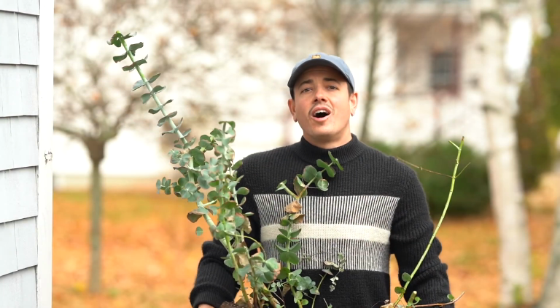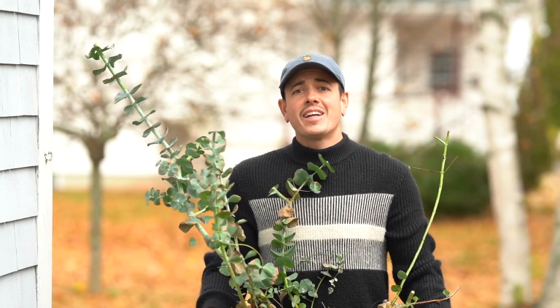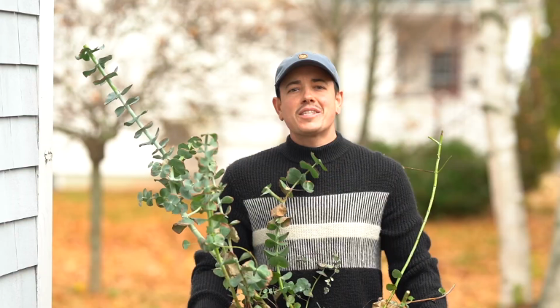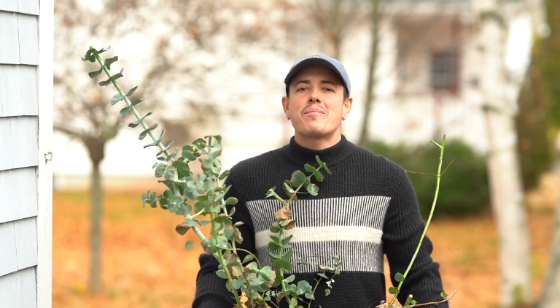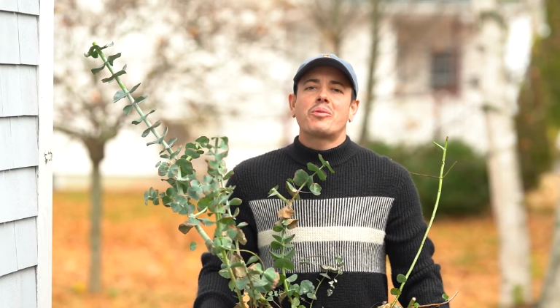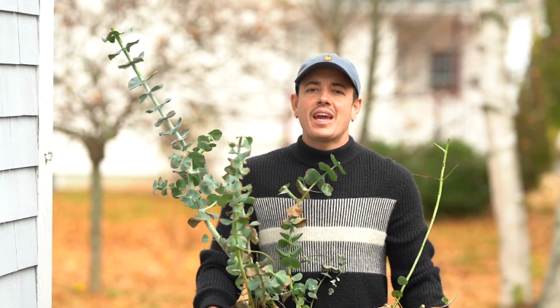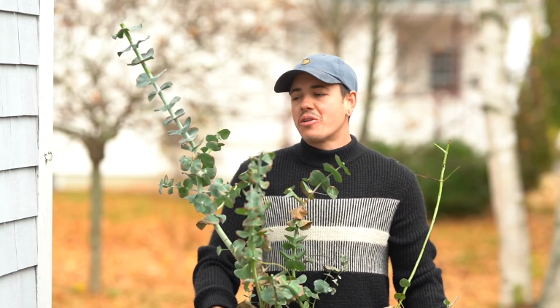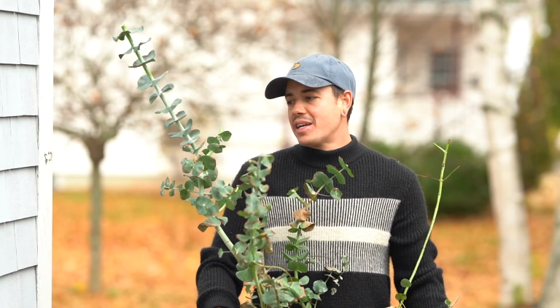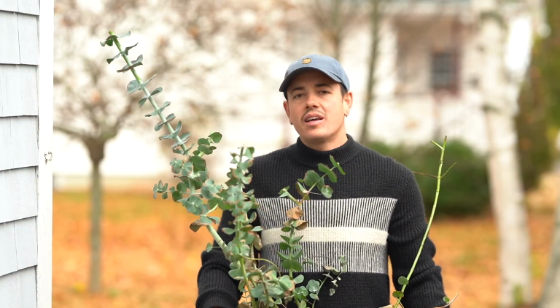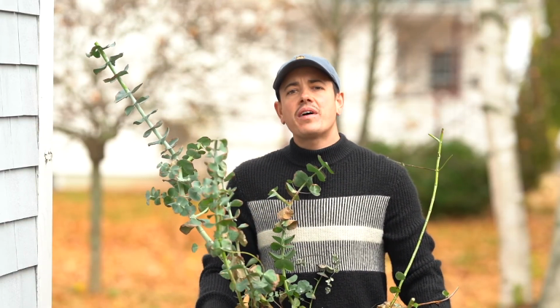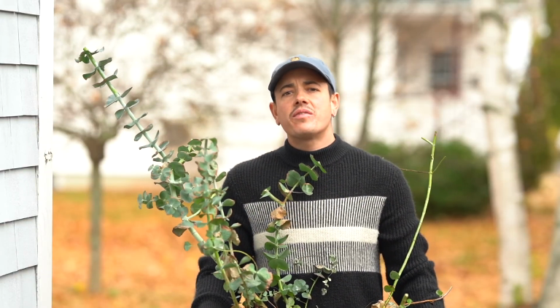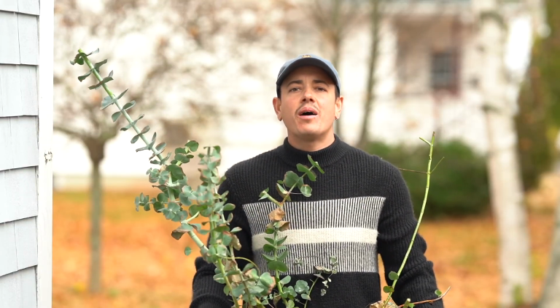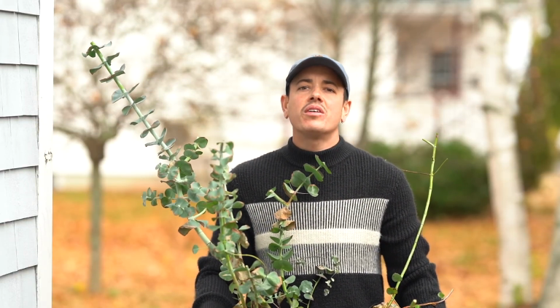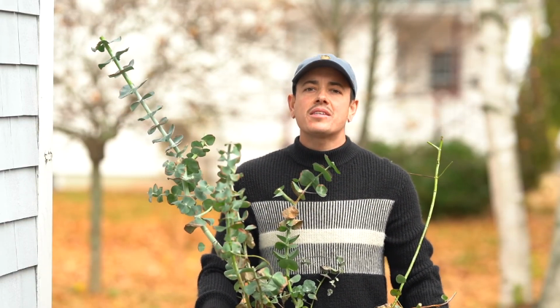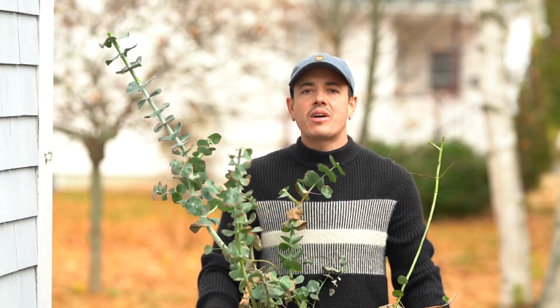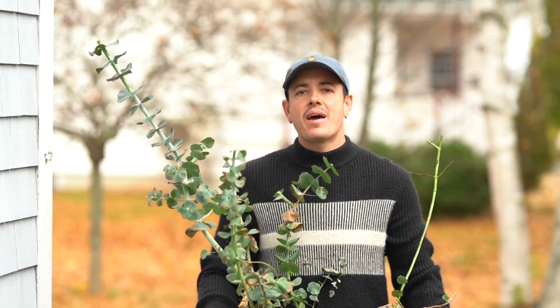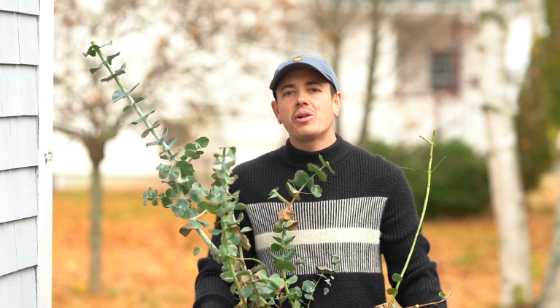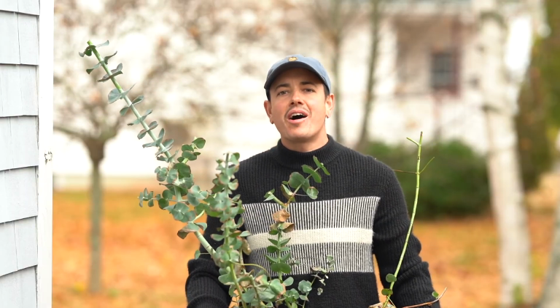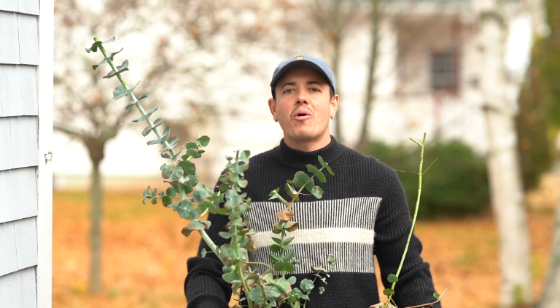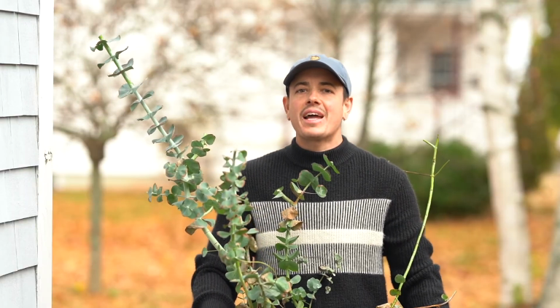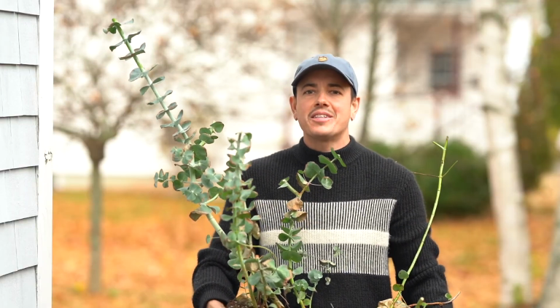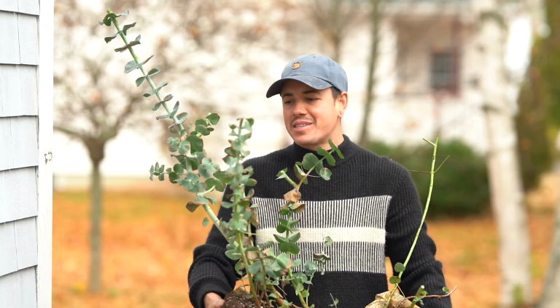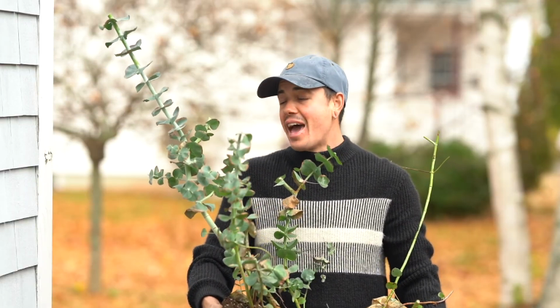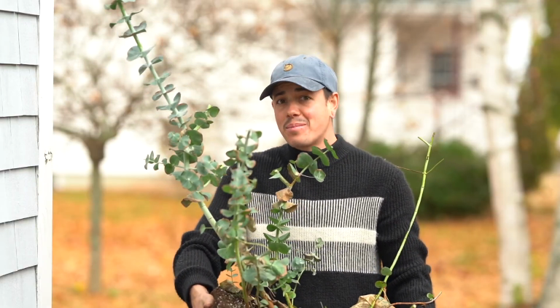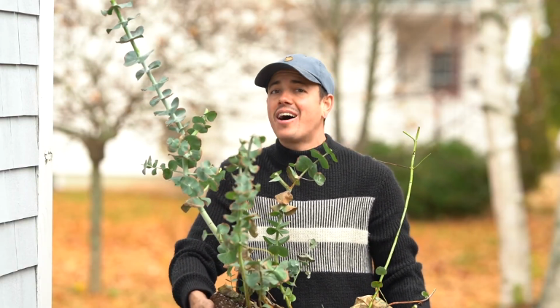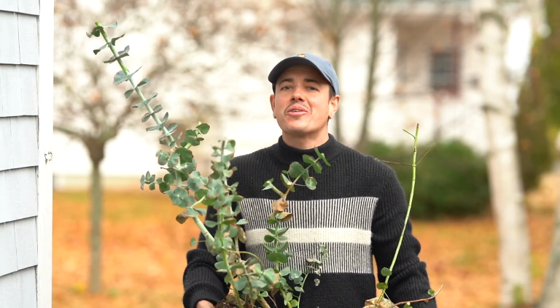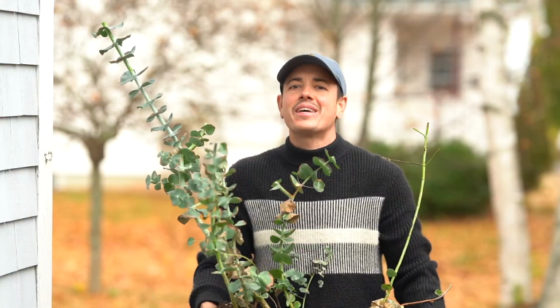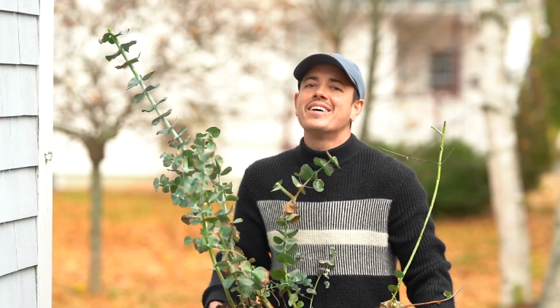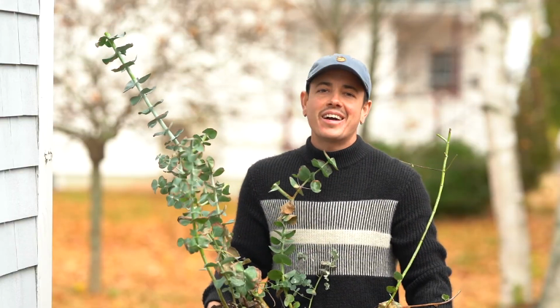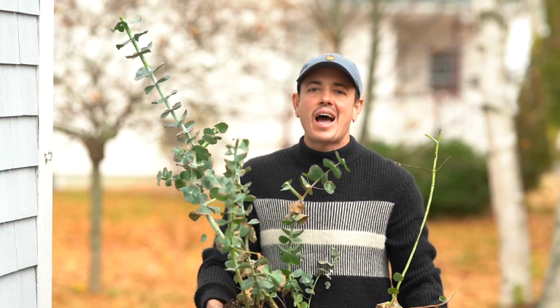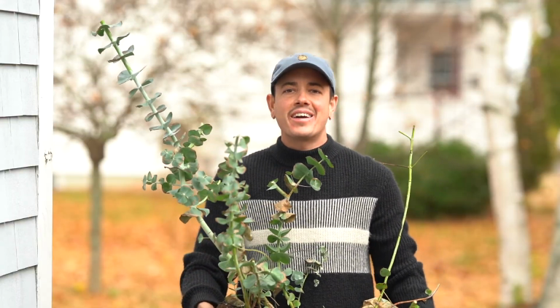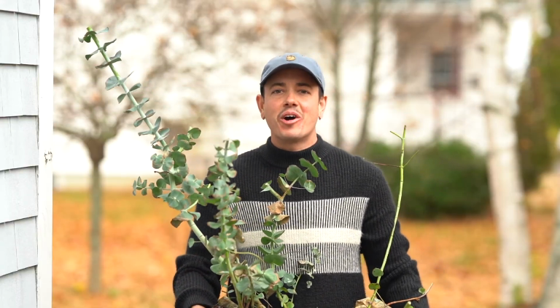Alright, that's a wrap on propagating eucalyptus. If you found this video helpful, like, subscribe and follow along for more plant care tips and an update on the eucalyptus. Alright, happy gardening folks!